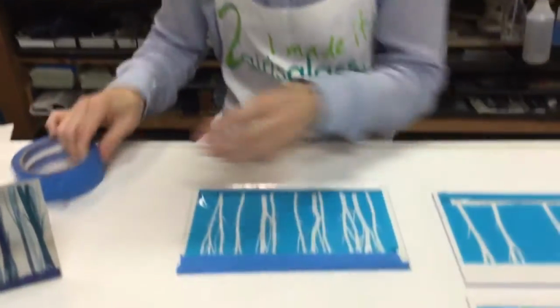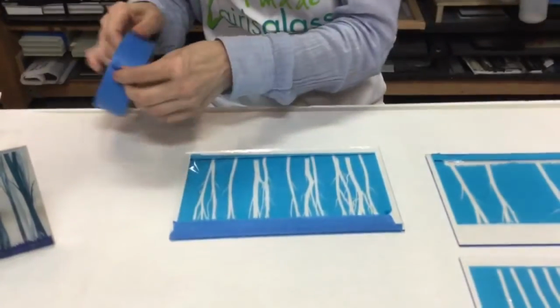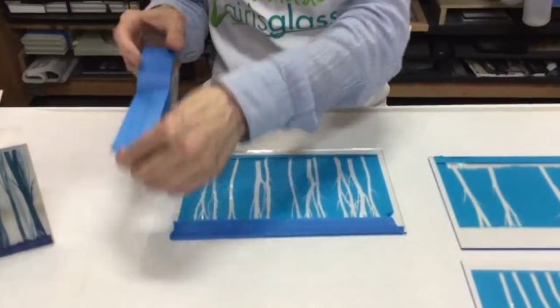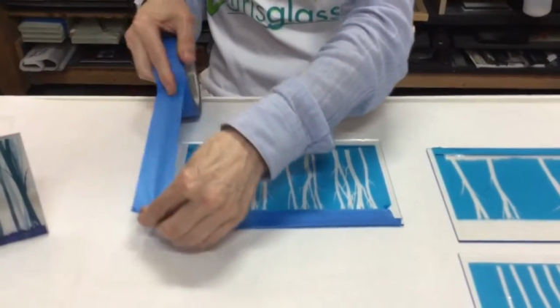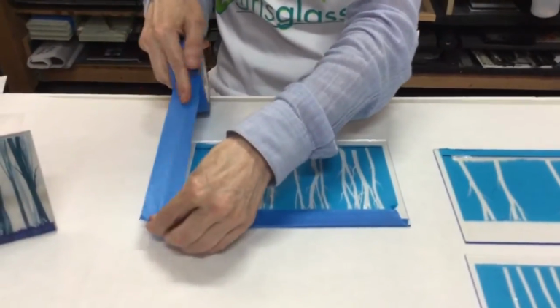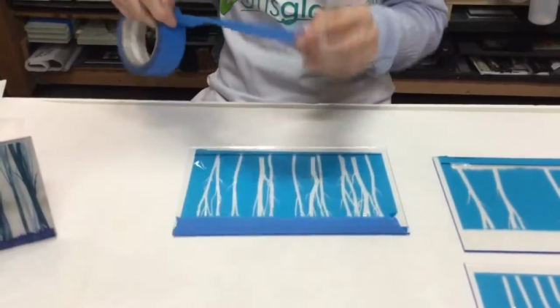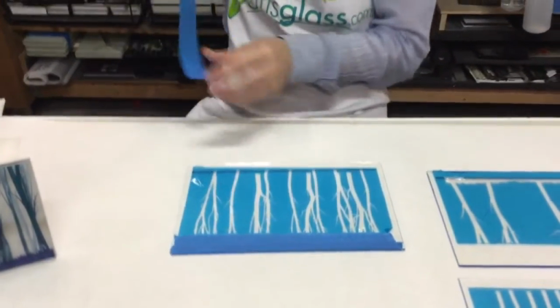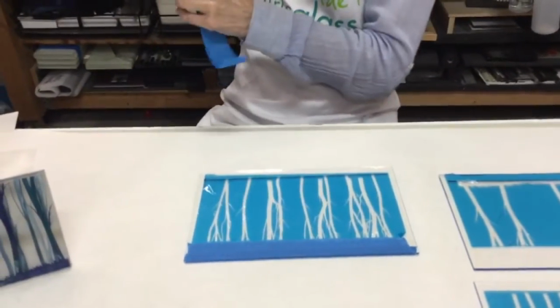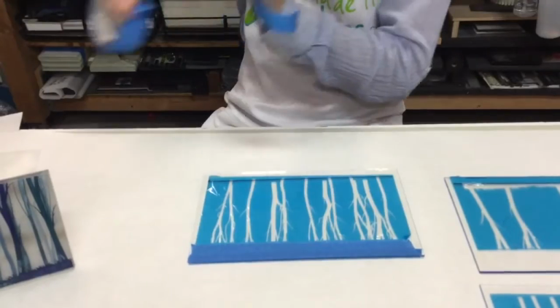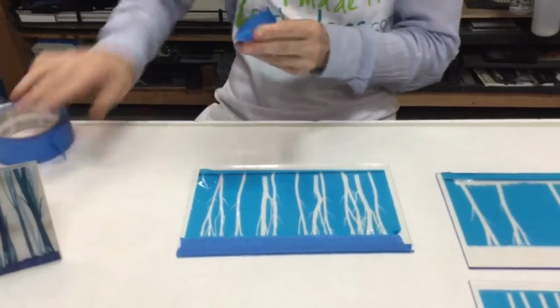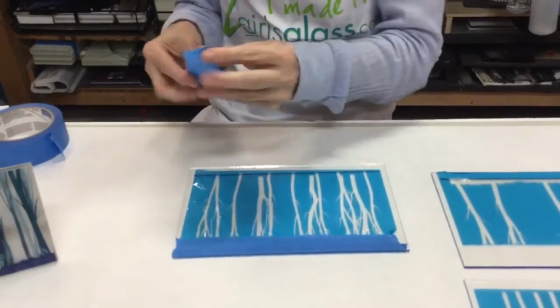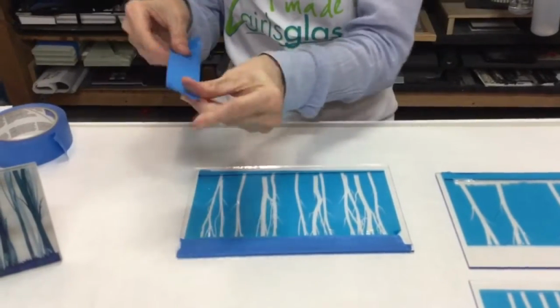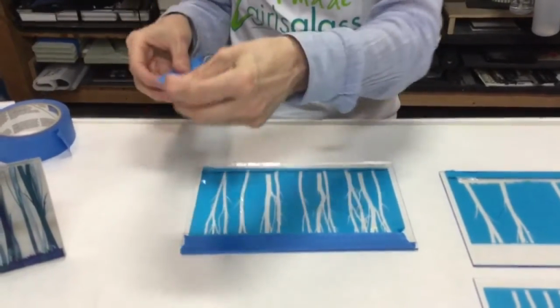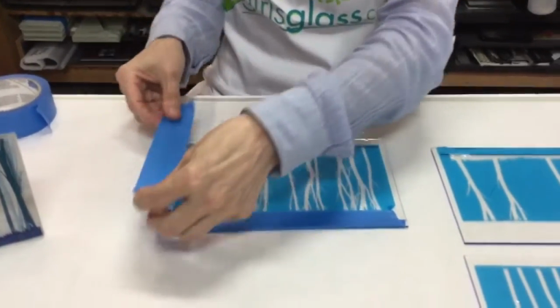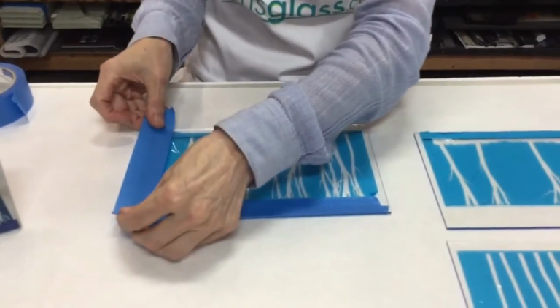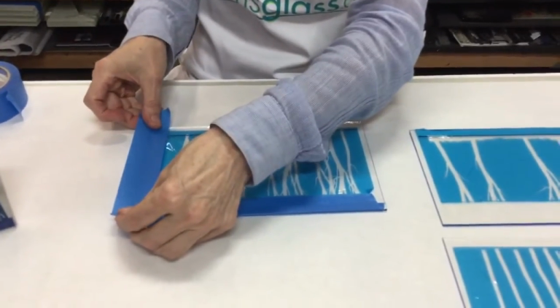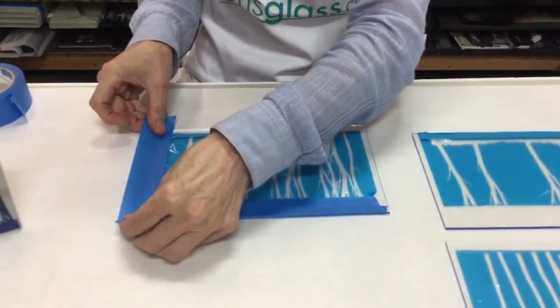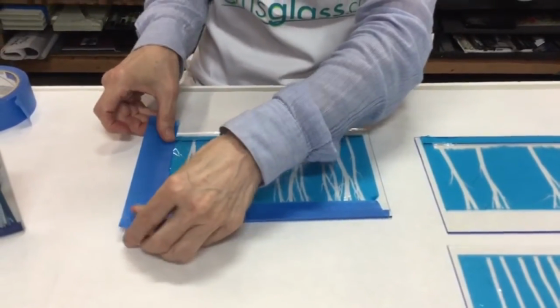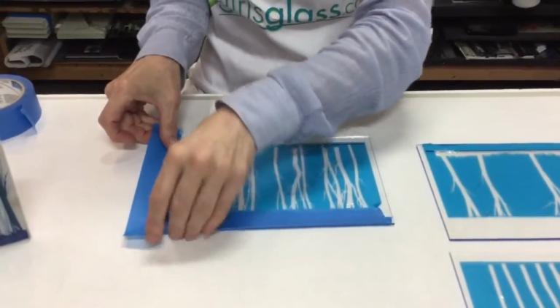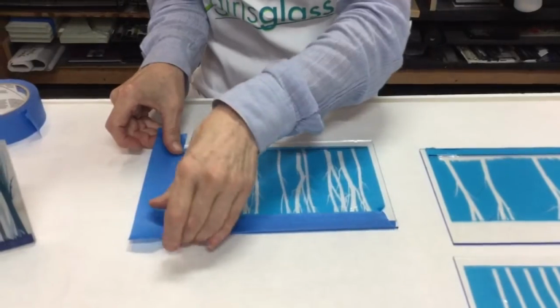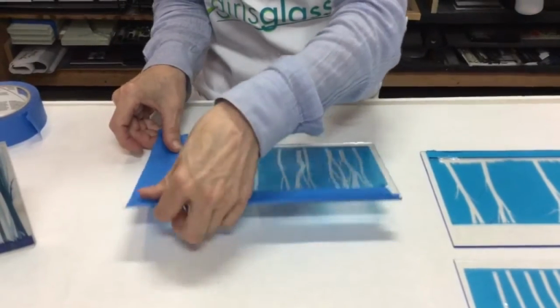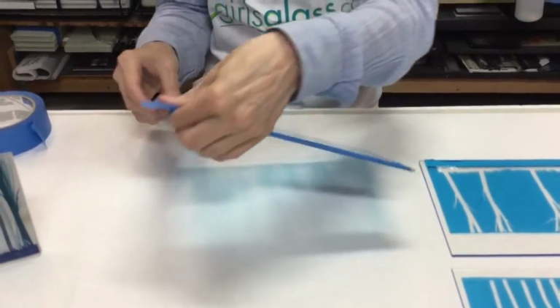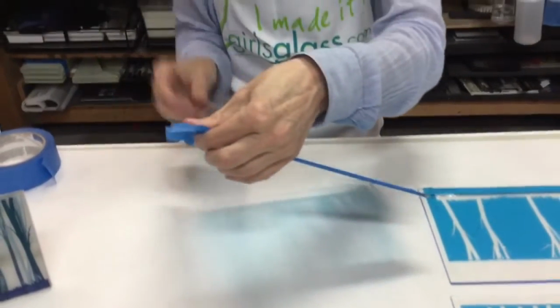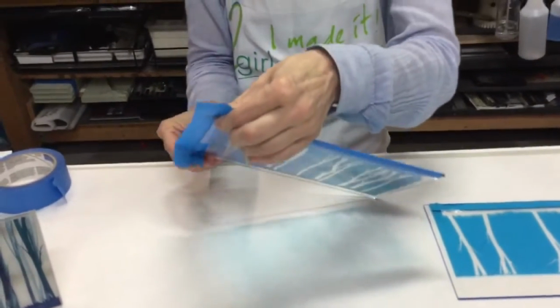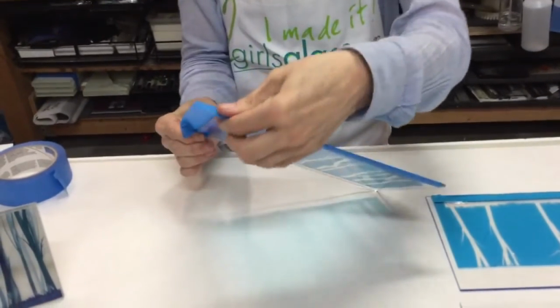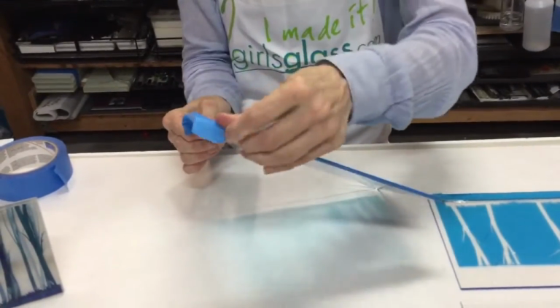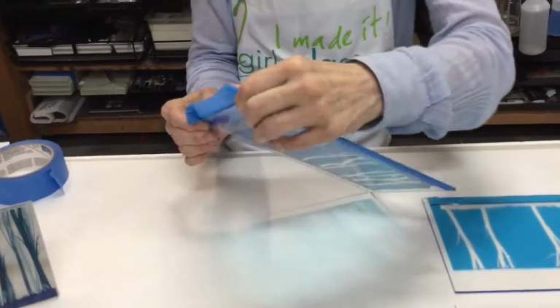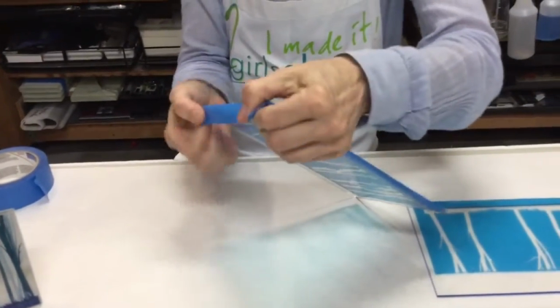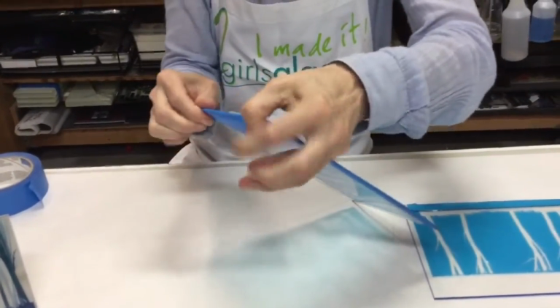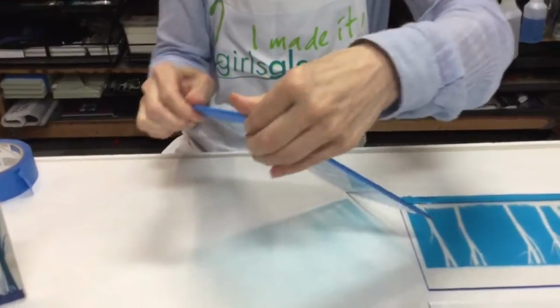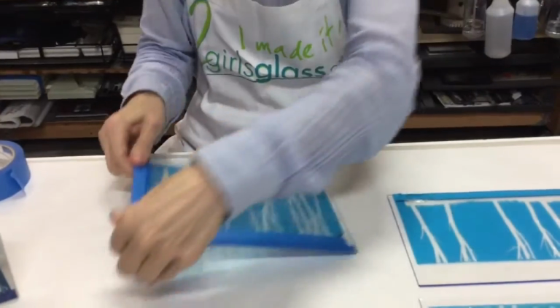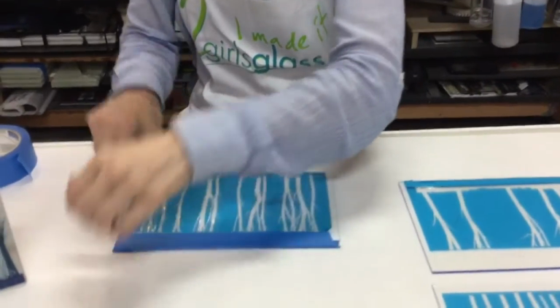After she gets the mask on and all of the edges taped off, we're going to go to the sandblaster and show you how to etch this design into the glass, which is what we do to prepare it for the enamel.